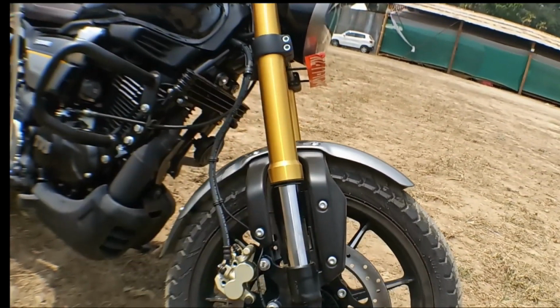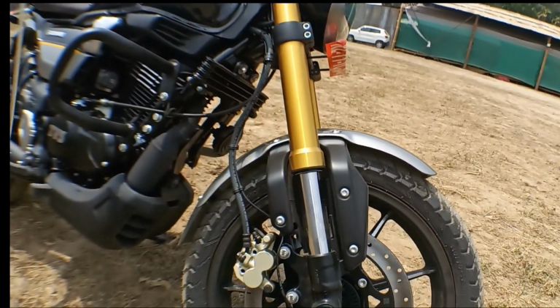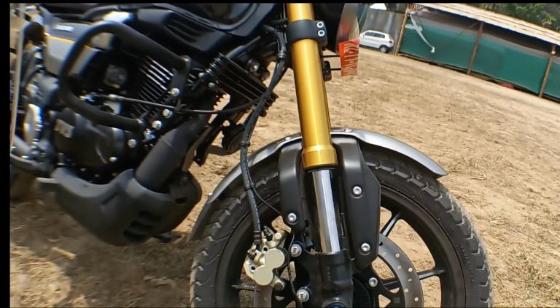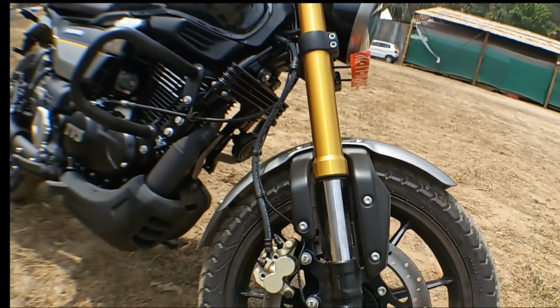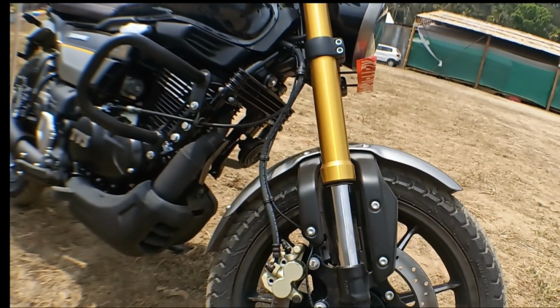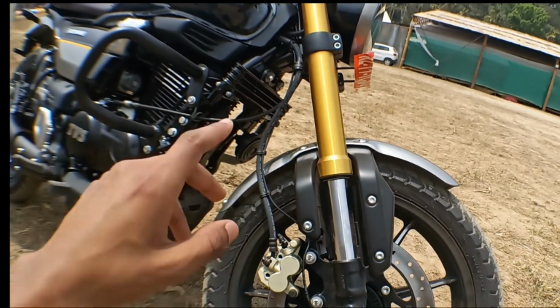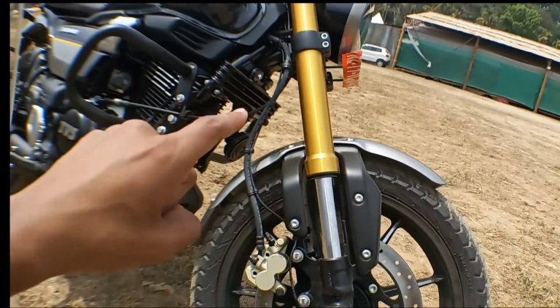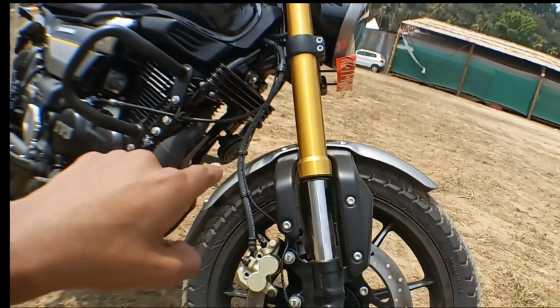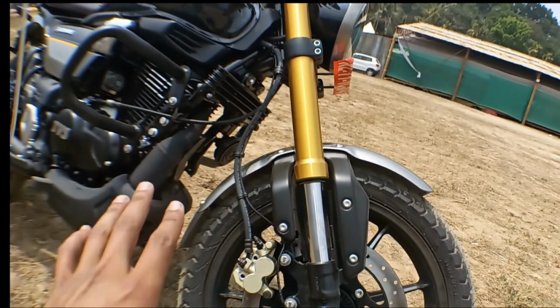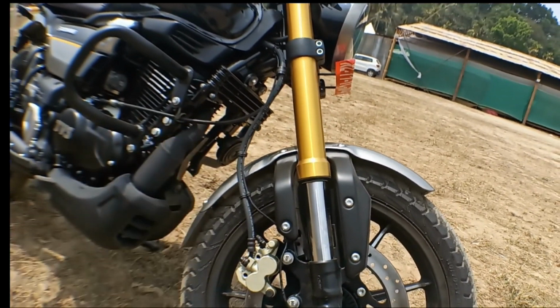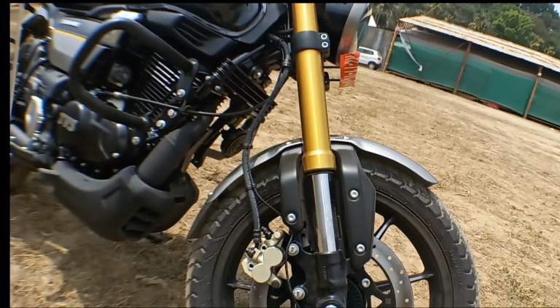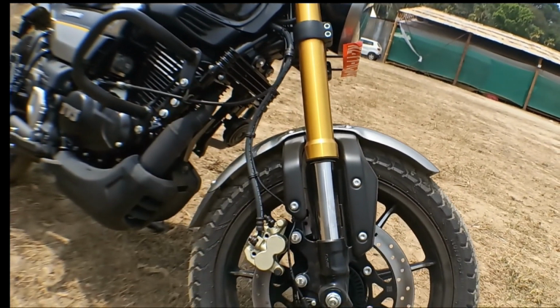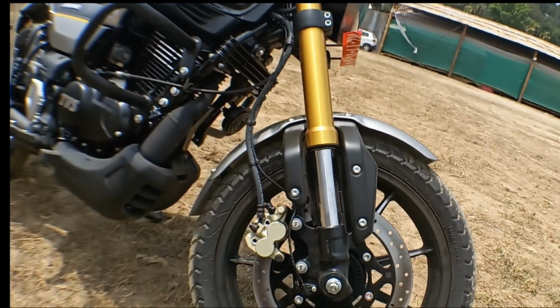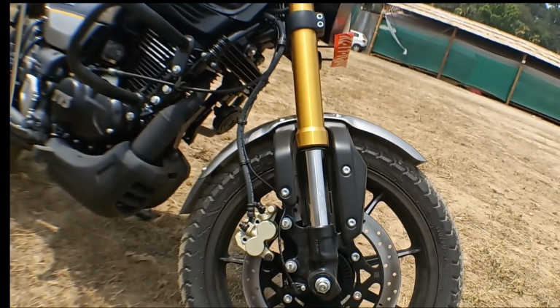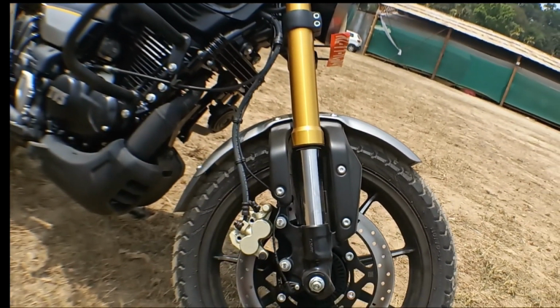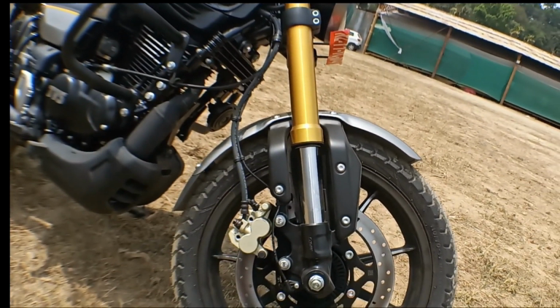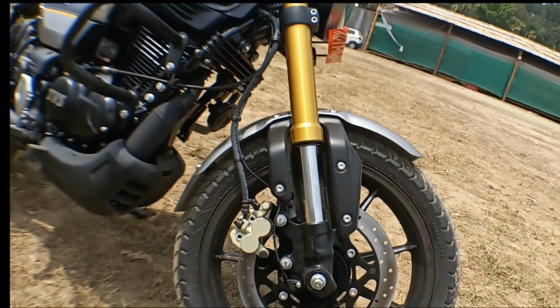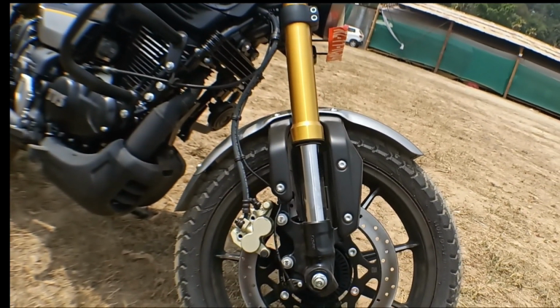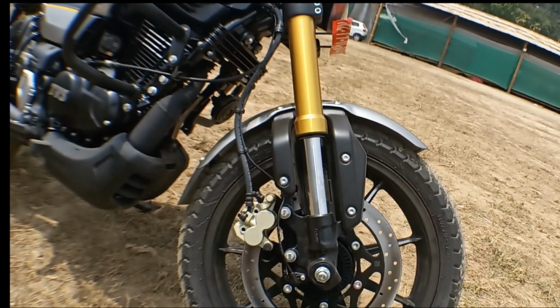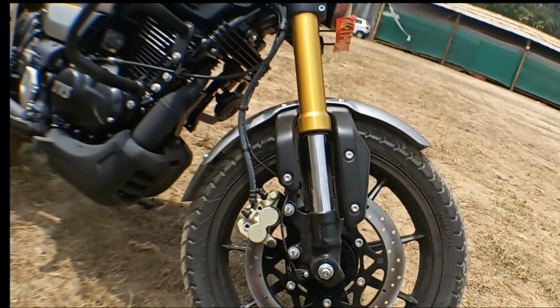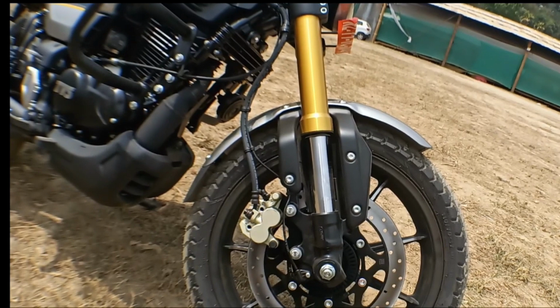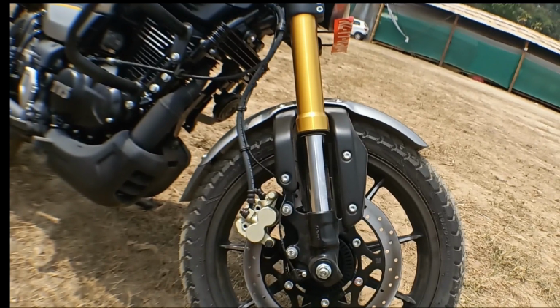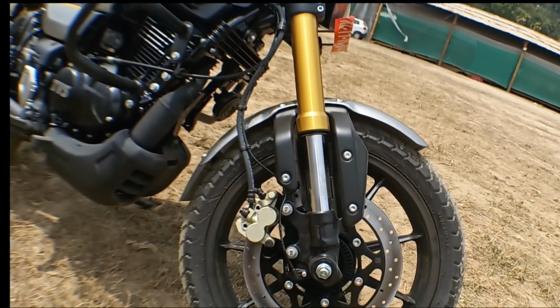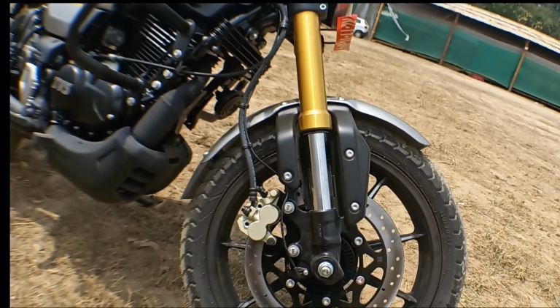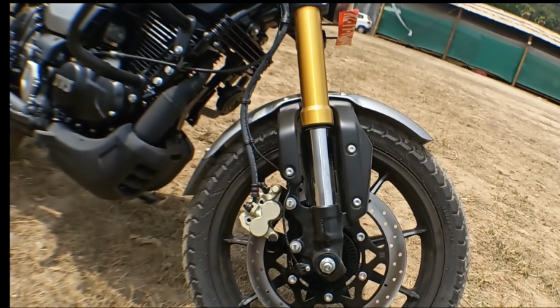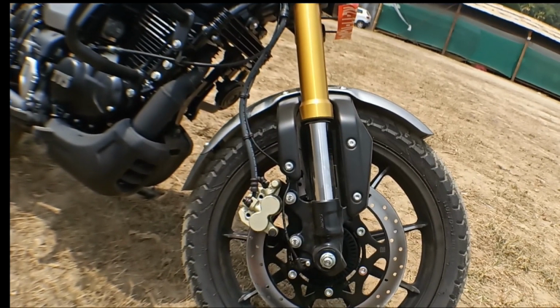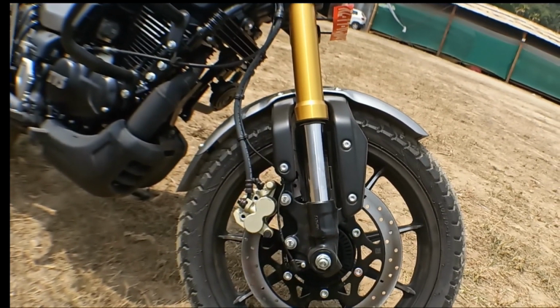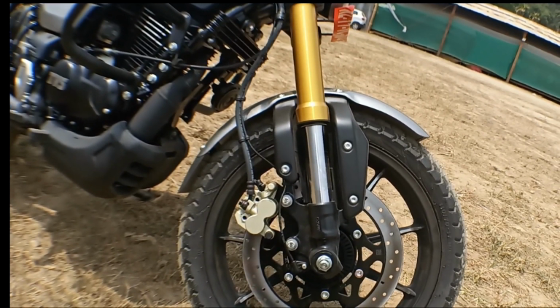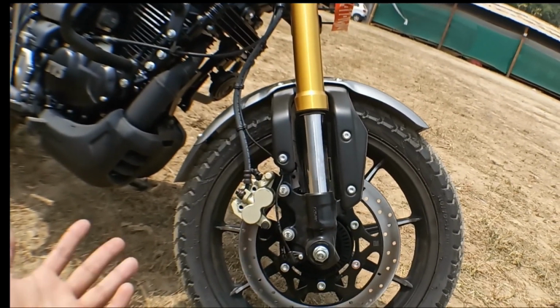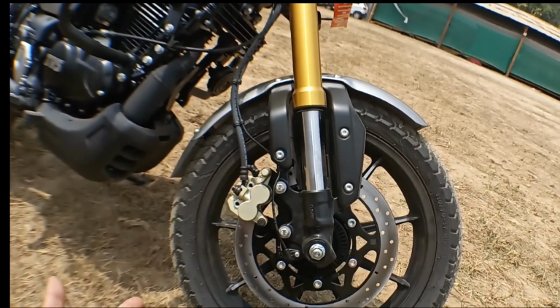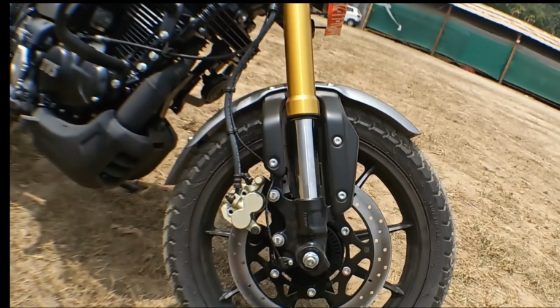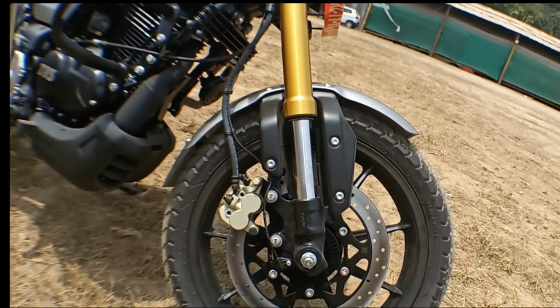The UST Fox is a suspension for riding comfort. The suspension is not the same as the UST Fox. The UST Fox is better.